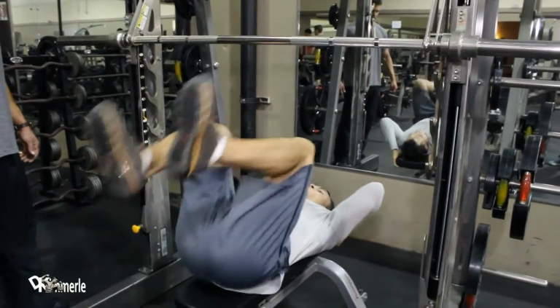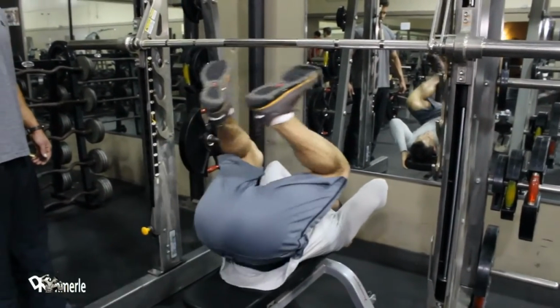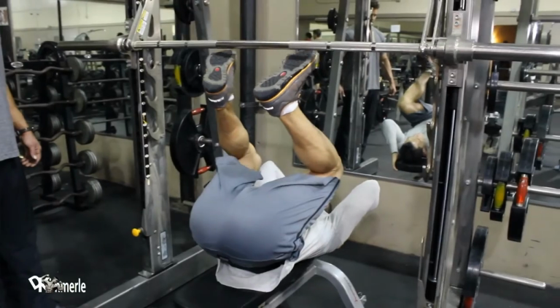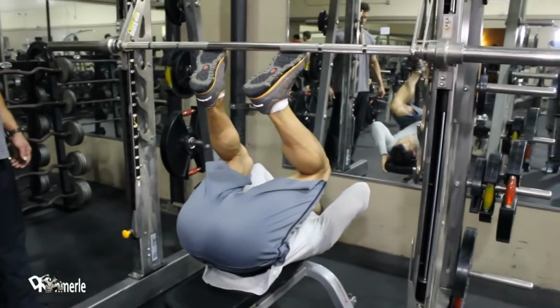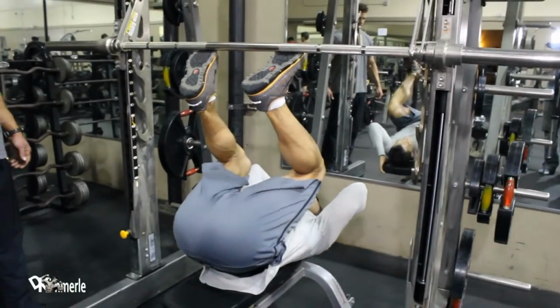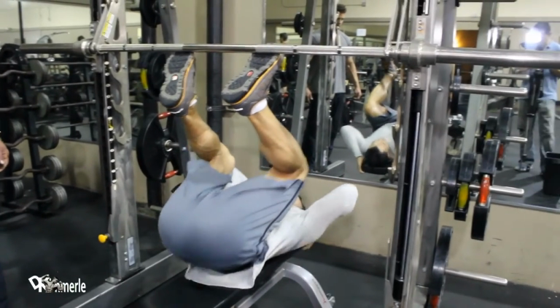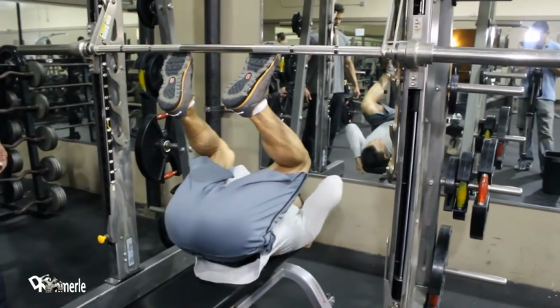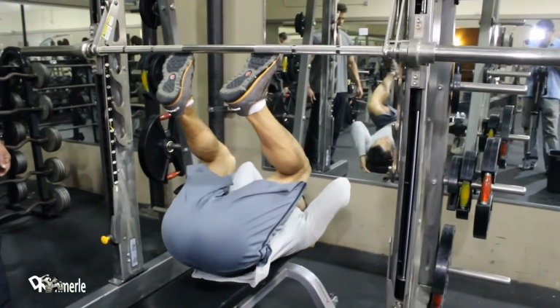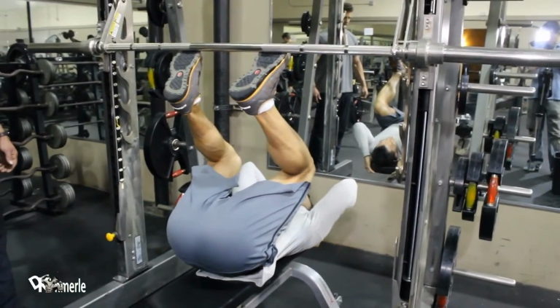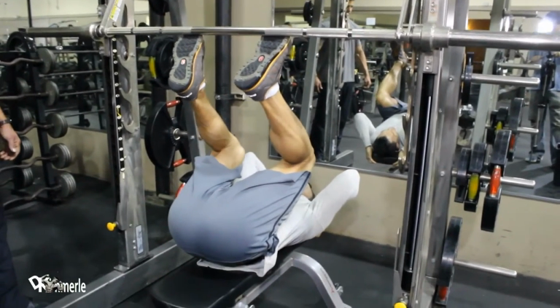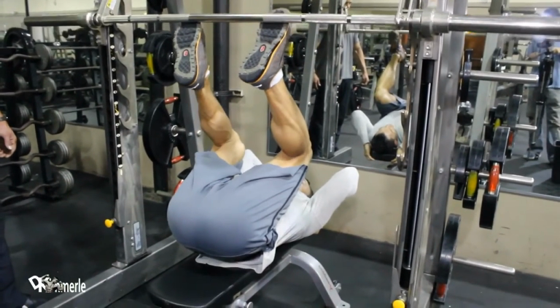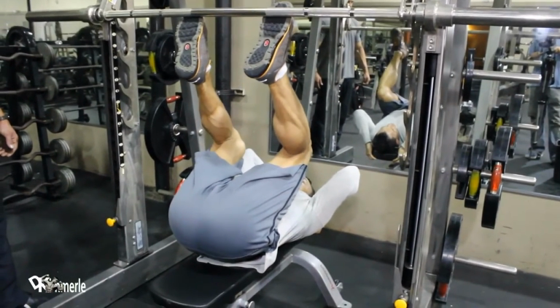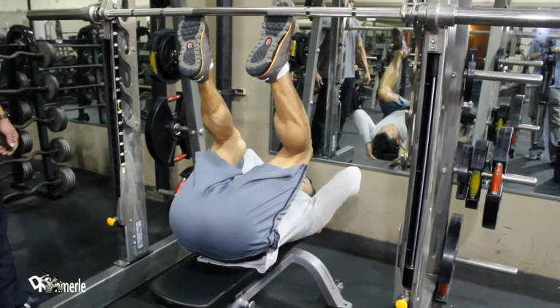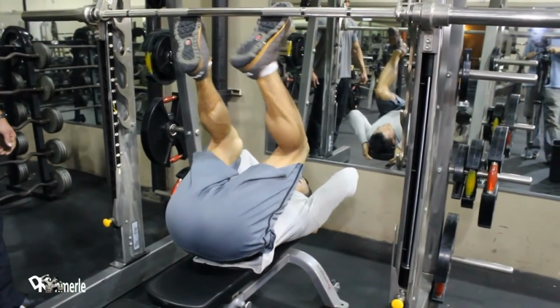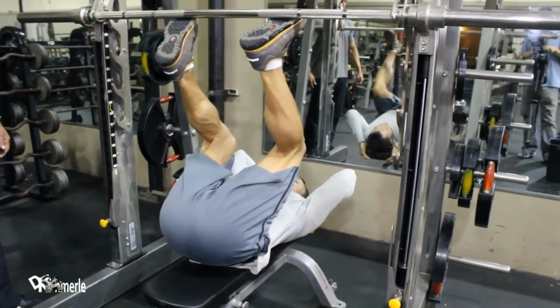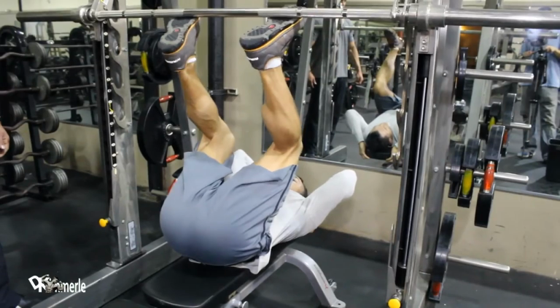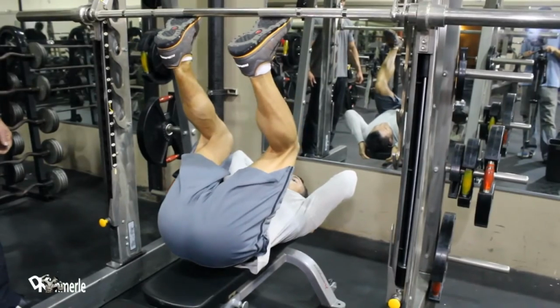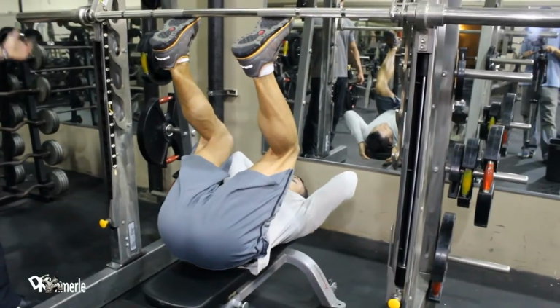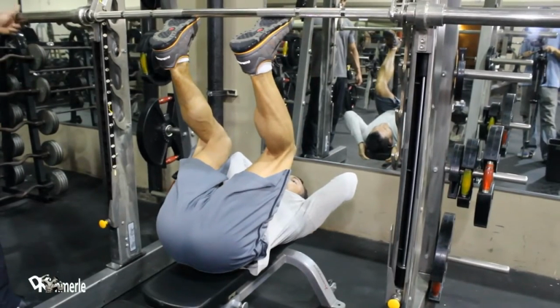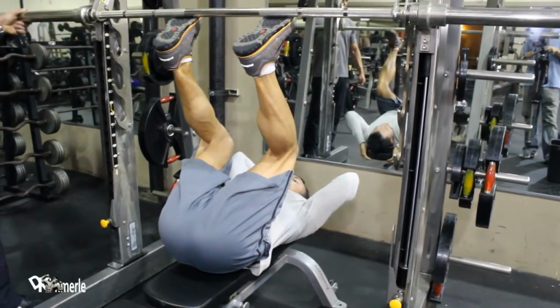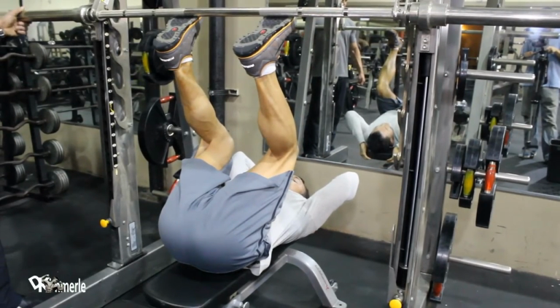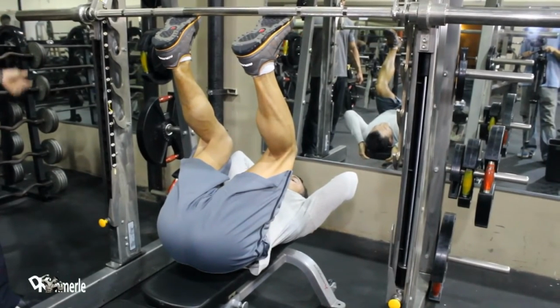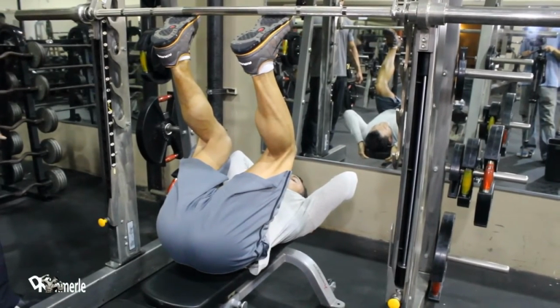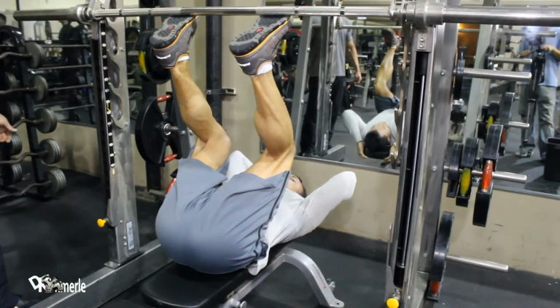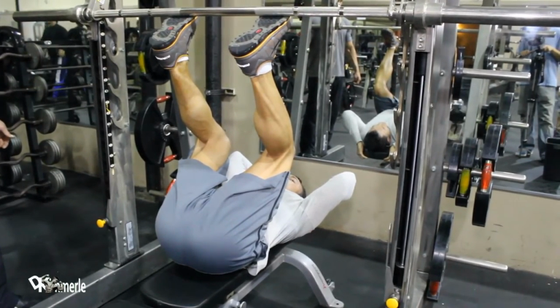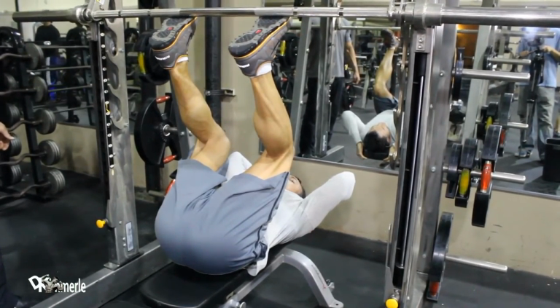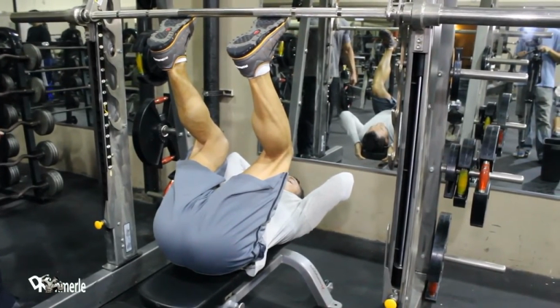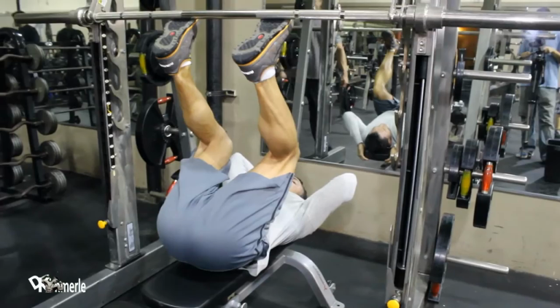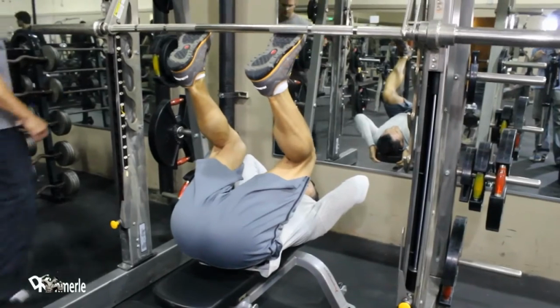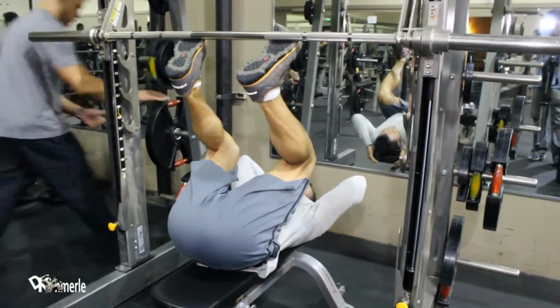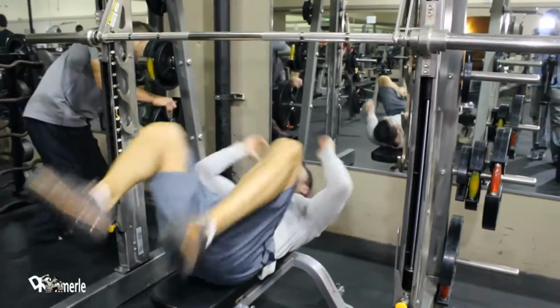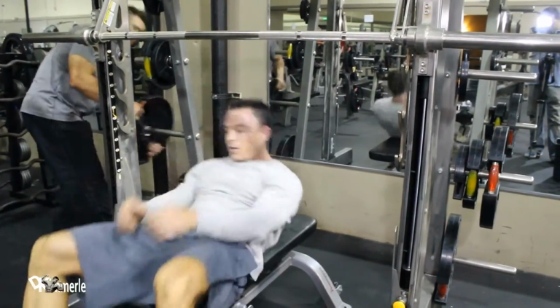Put the balls of your feet on the bar and you can lift it off. Actually, when there's weight on there it's easier, but lift it off the balls of your feet — that's how you're going to lift it off. Let me put some weight on there. This feels pretty good.